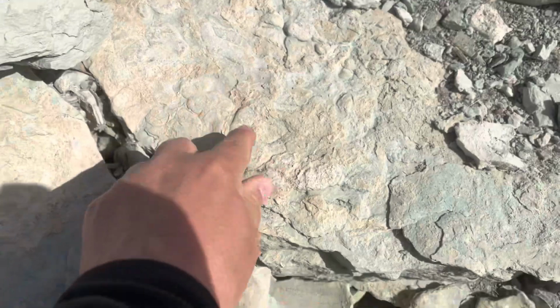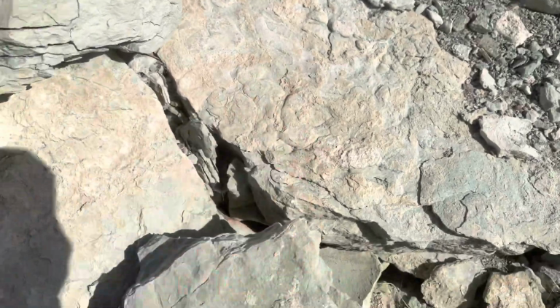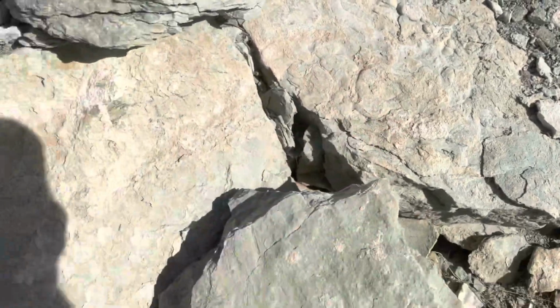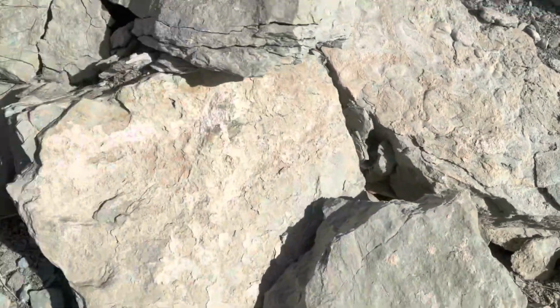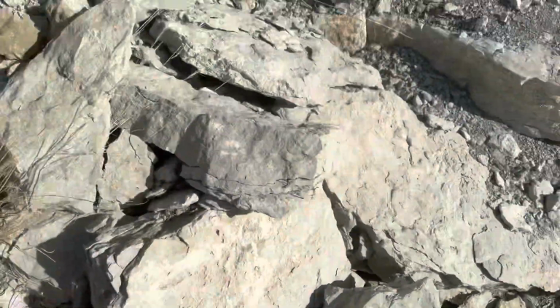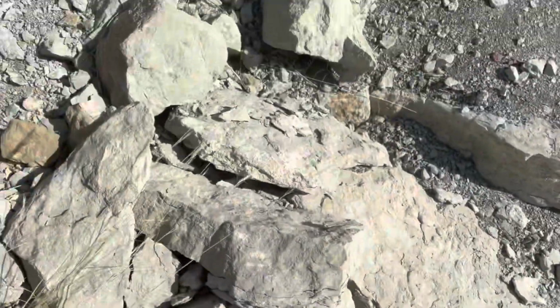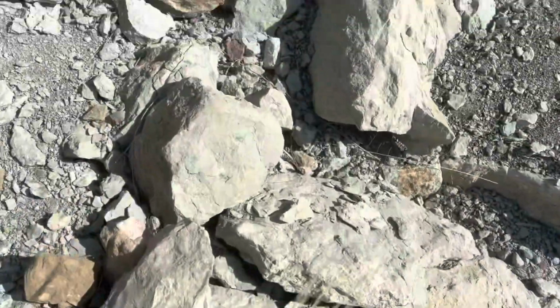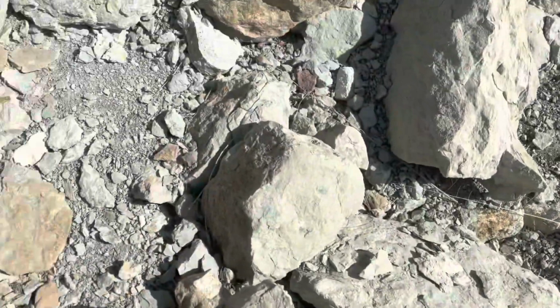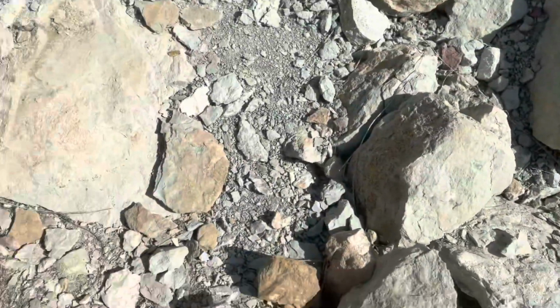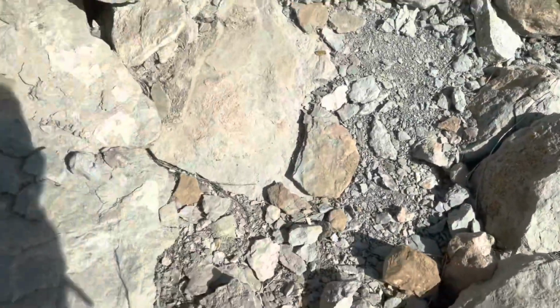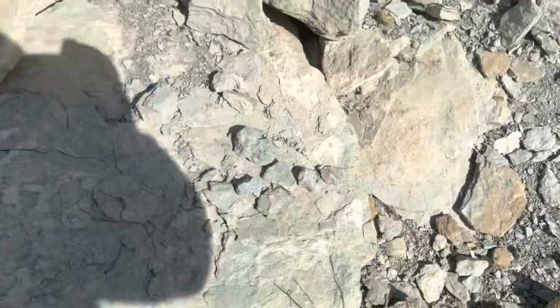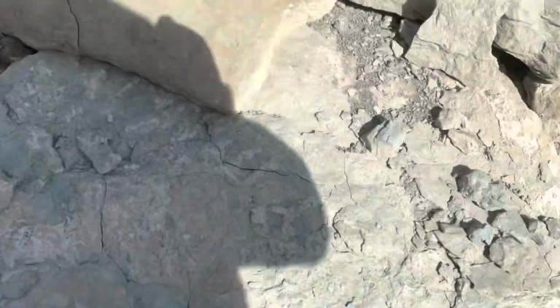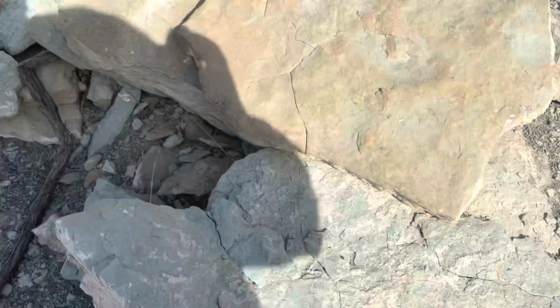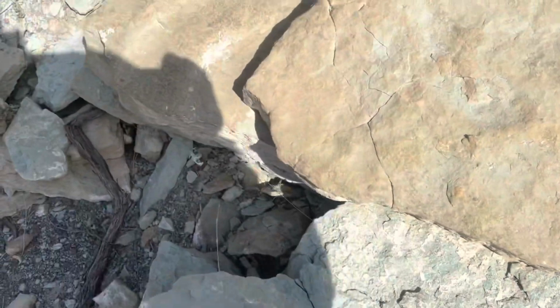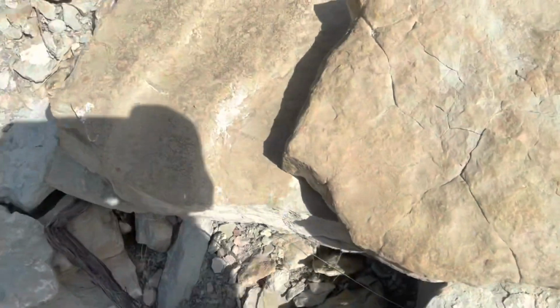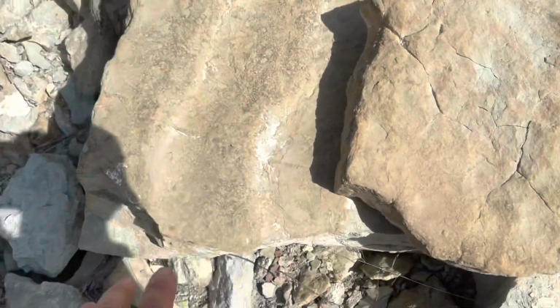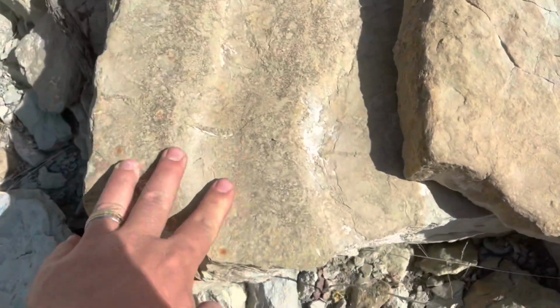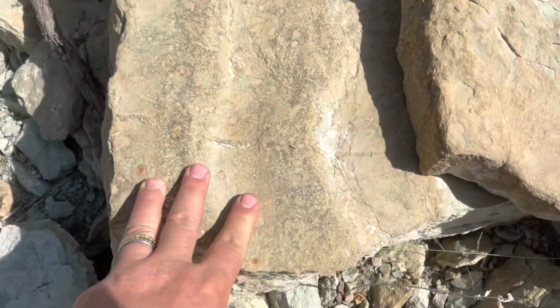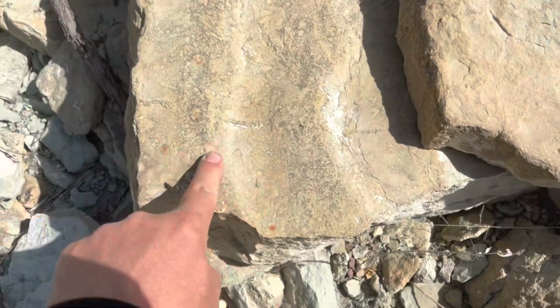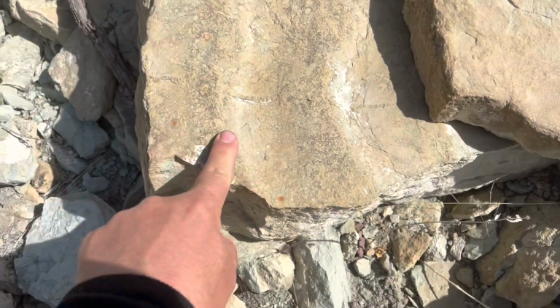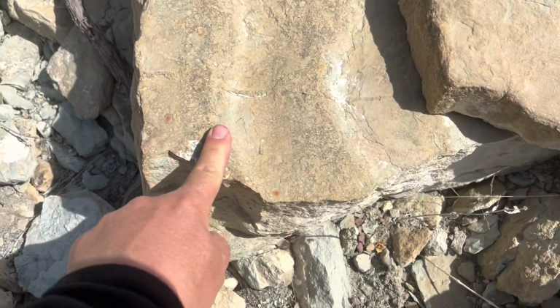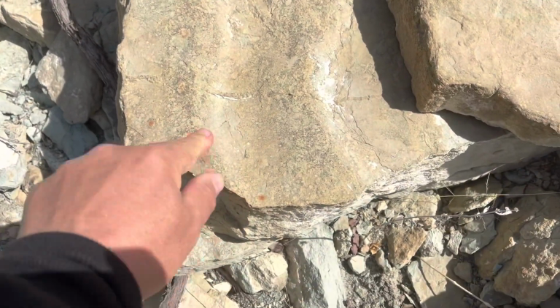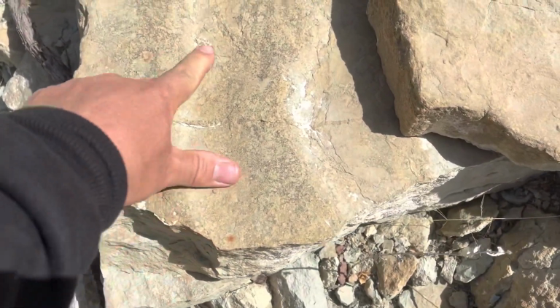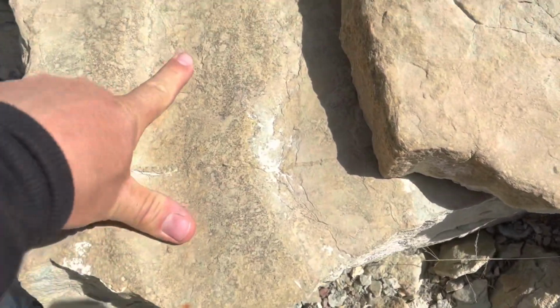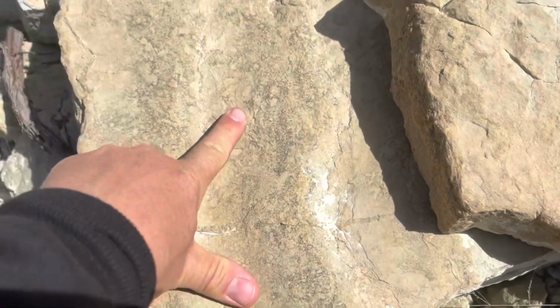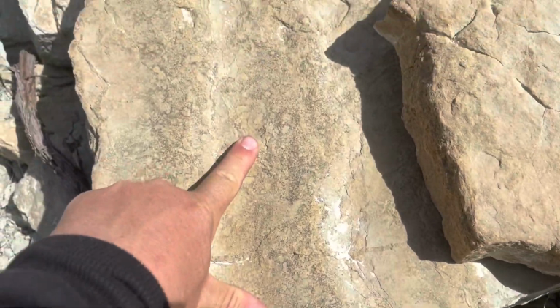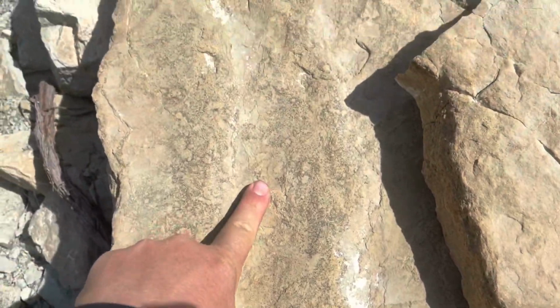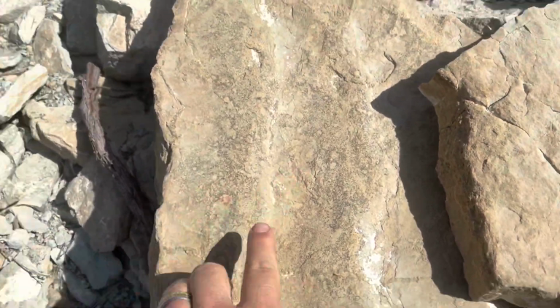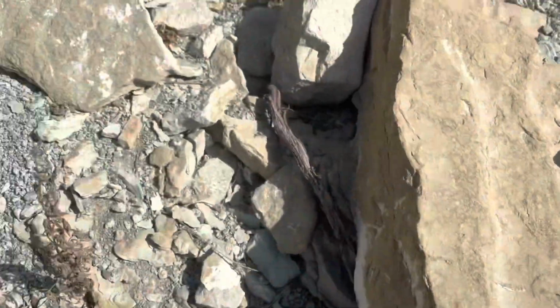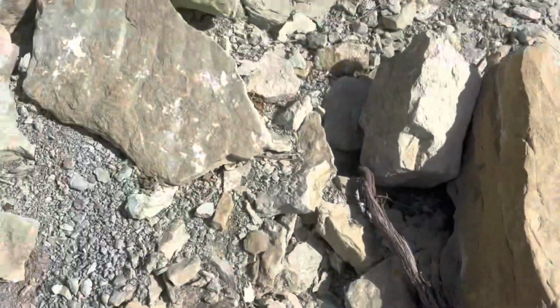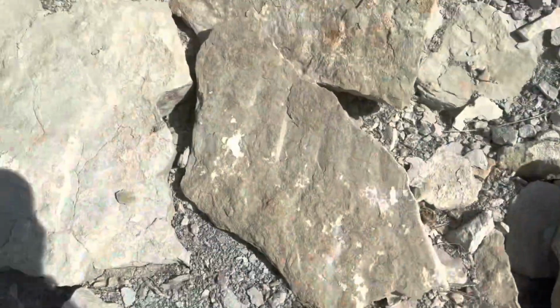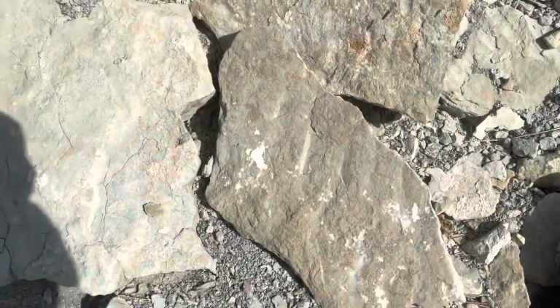Some pretty good burrowing, it looks like. These could be beetles, insects, cicadas — who knows. More ripples. These are larger-scale ripples, more asymmetrical ripples. Maybe some little mud chip clasts on it.